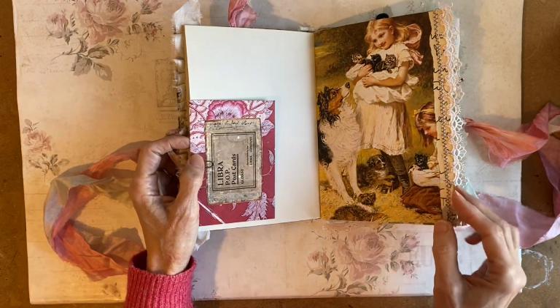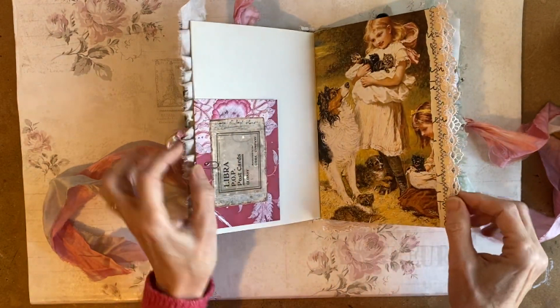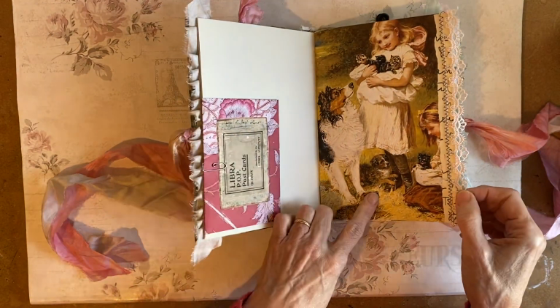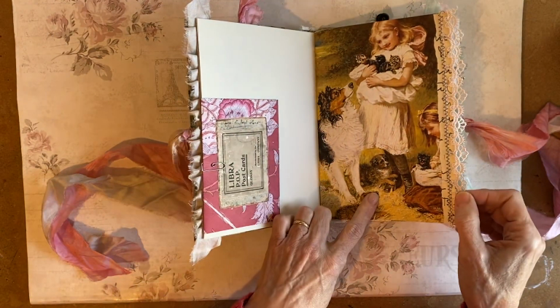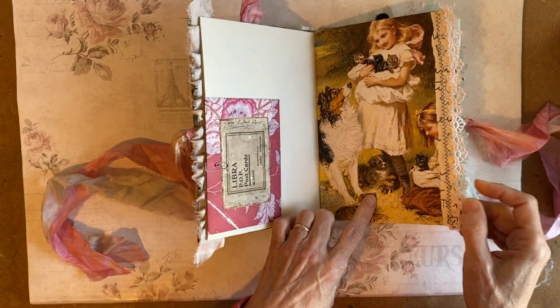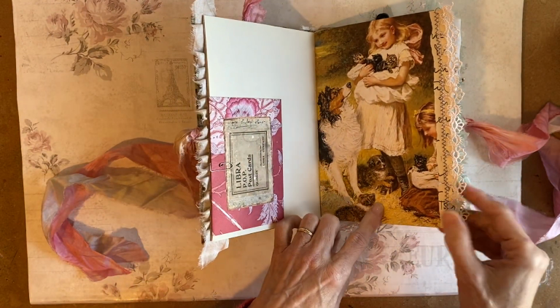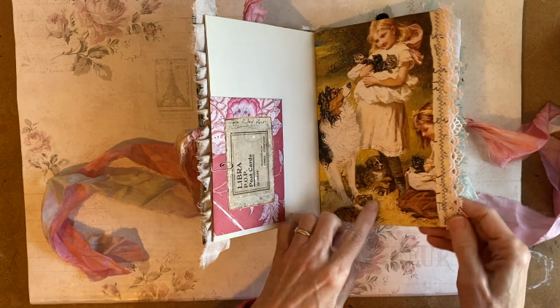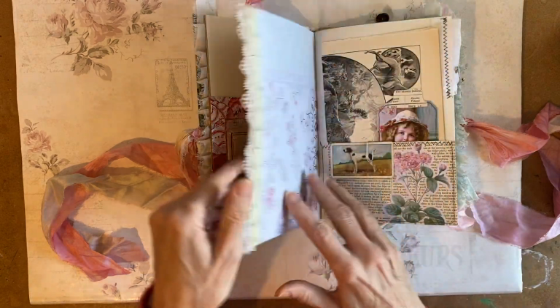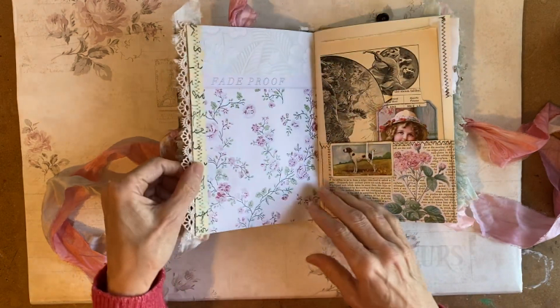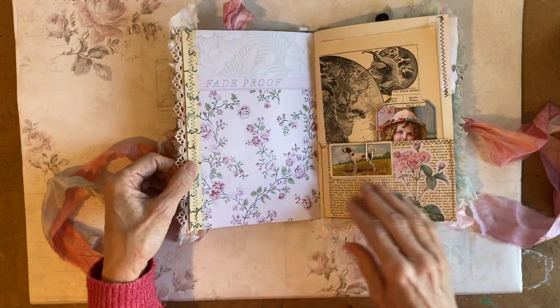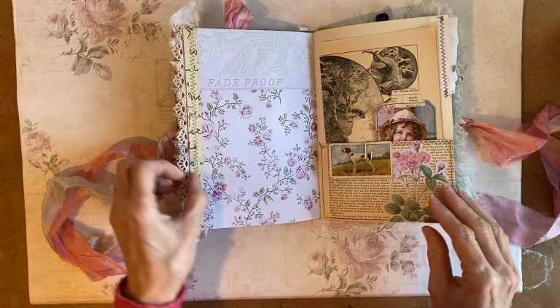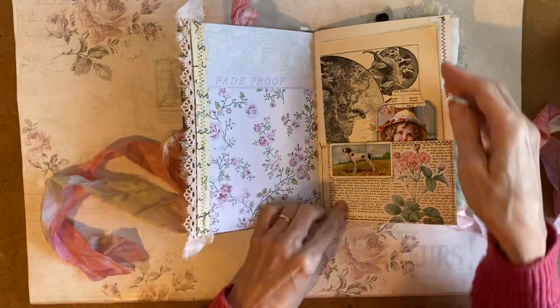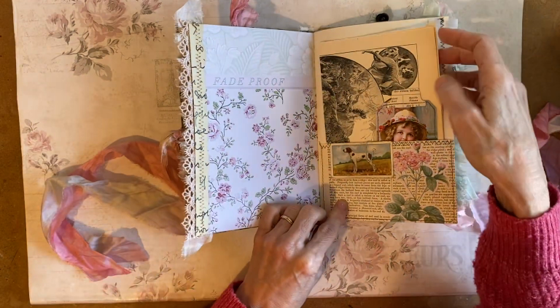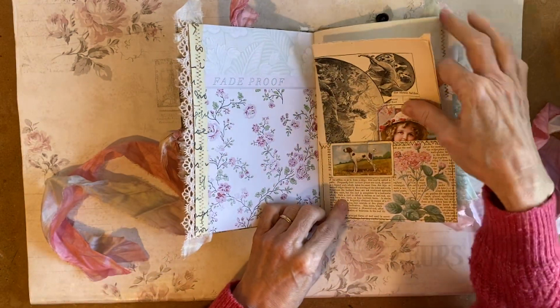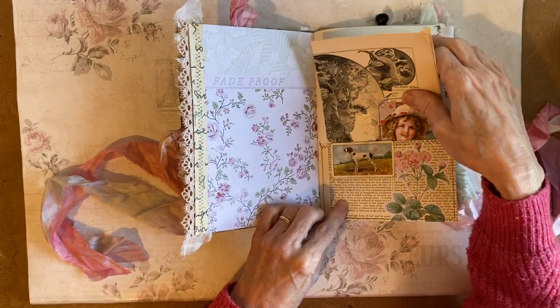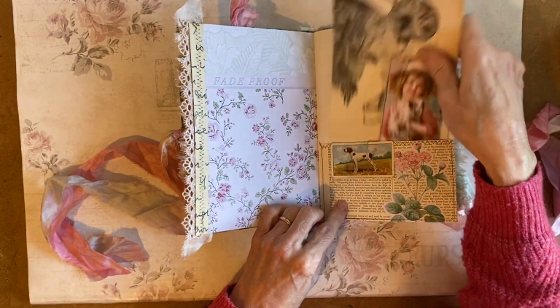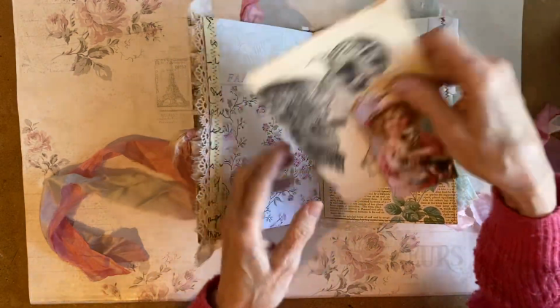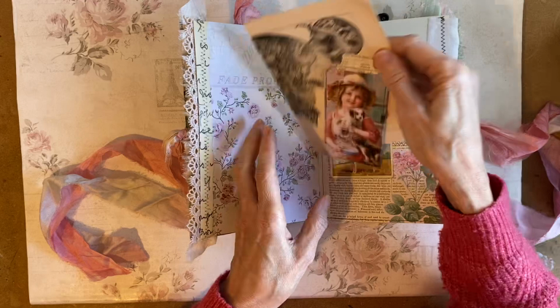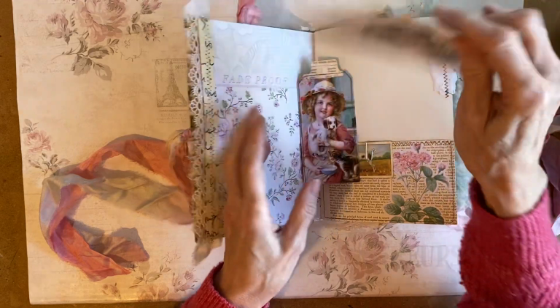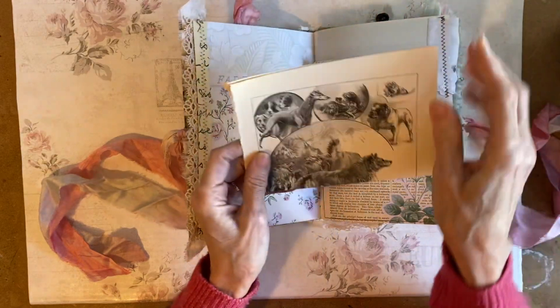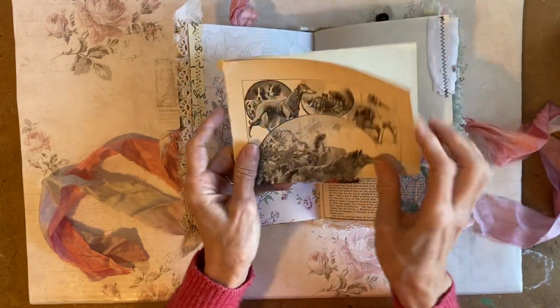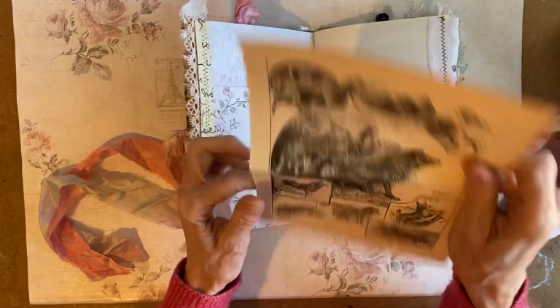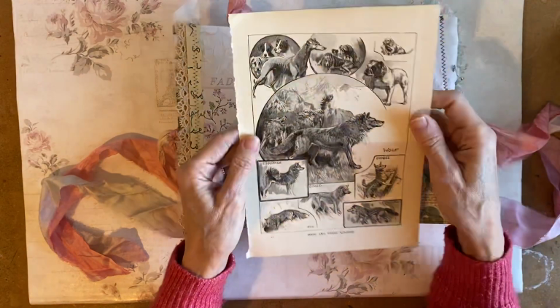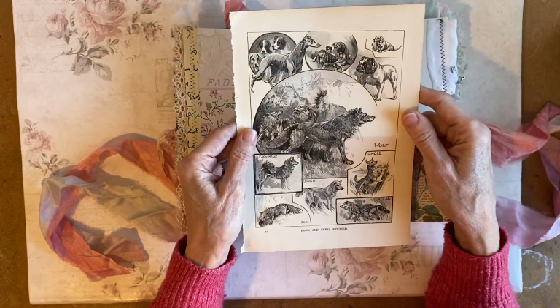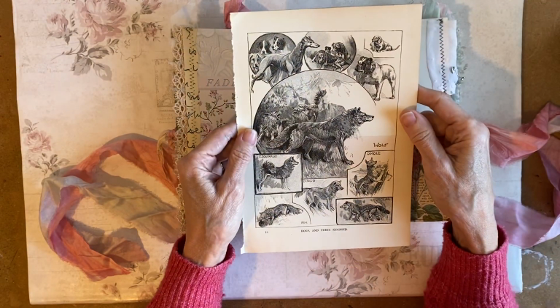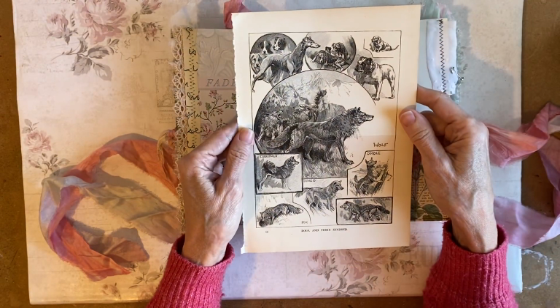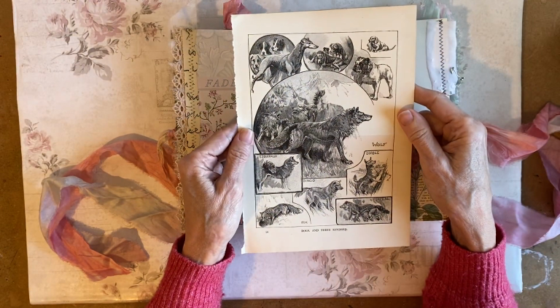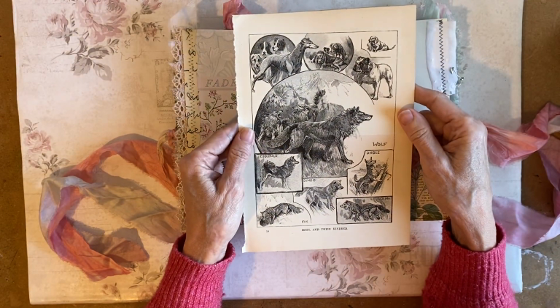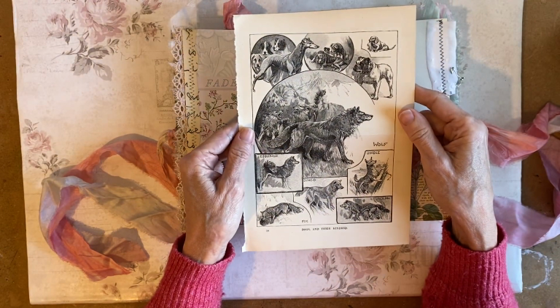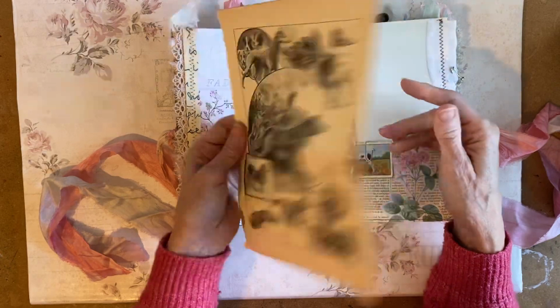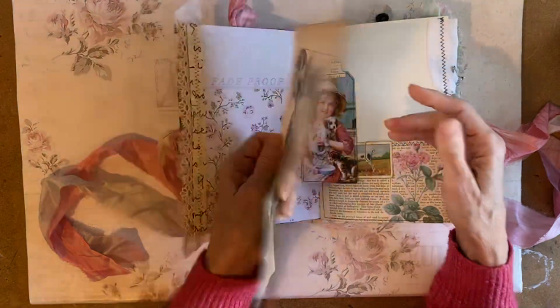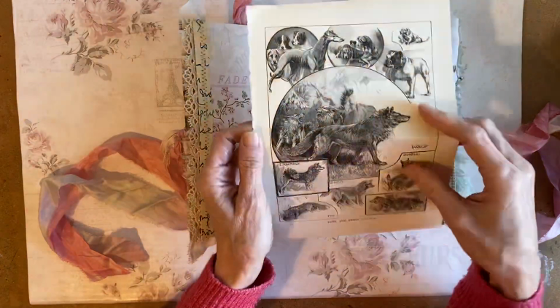This is a Mrs. Cog image. In this pocket I have got a page from an encyclopedia — it's called 'Dogs and their kindred.'